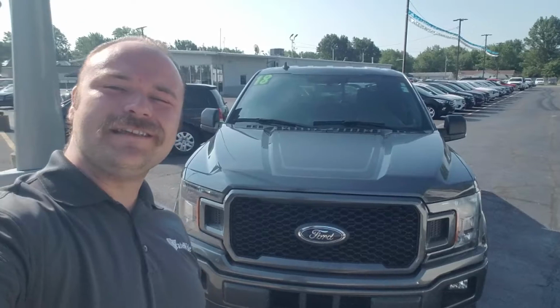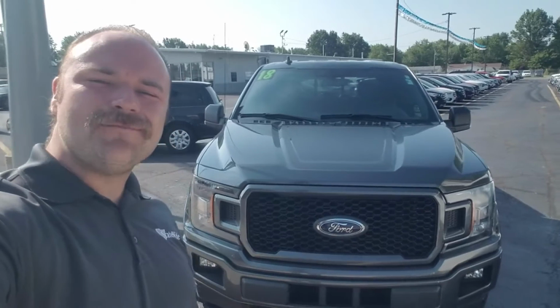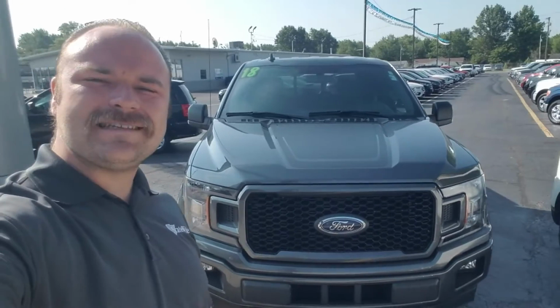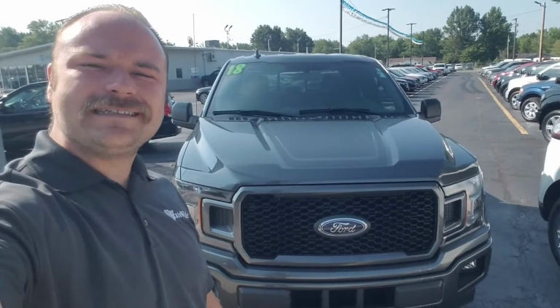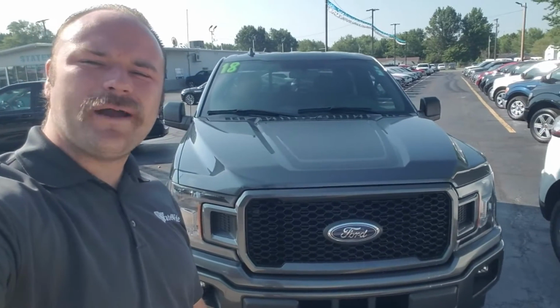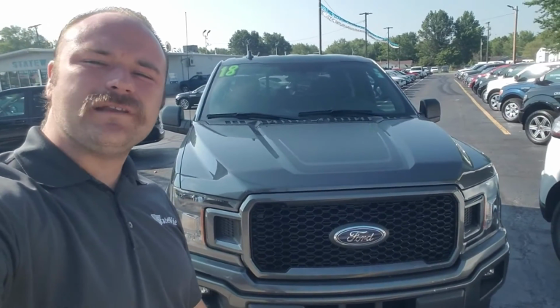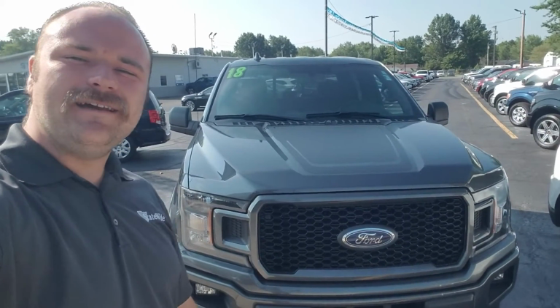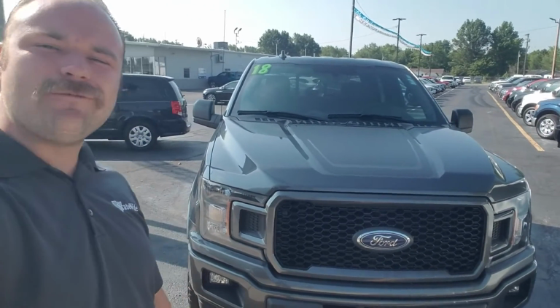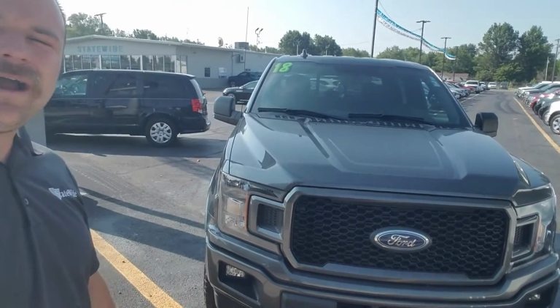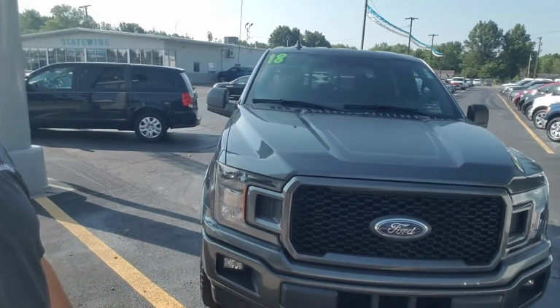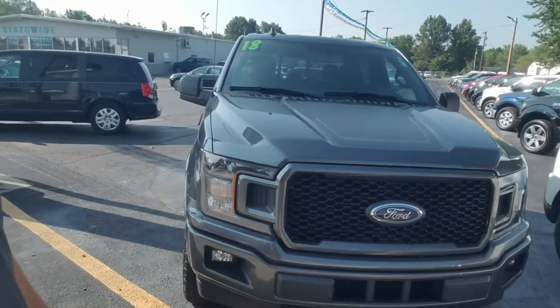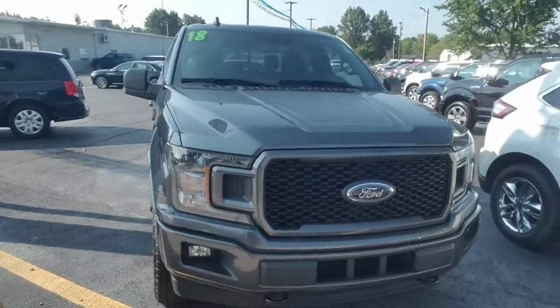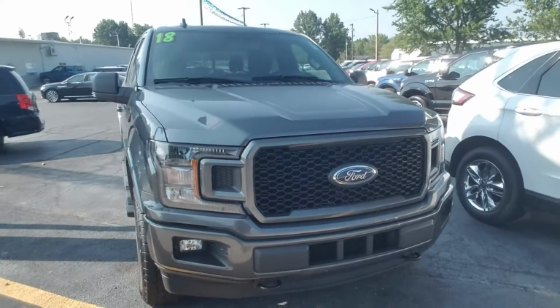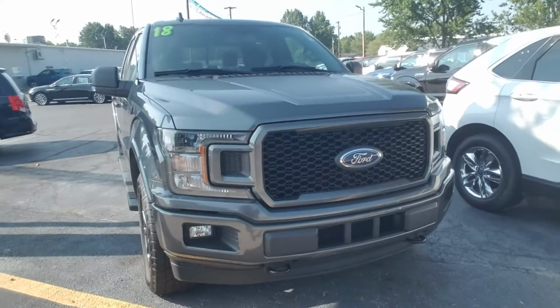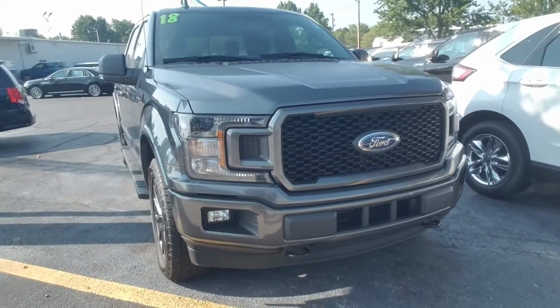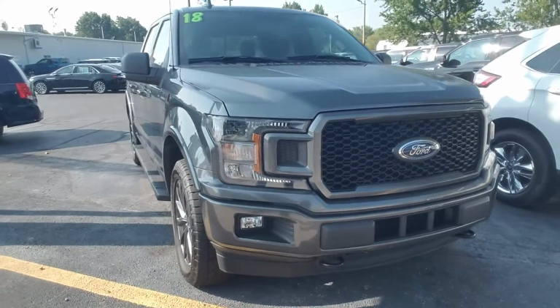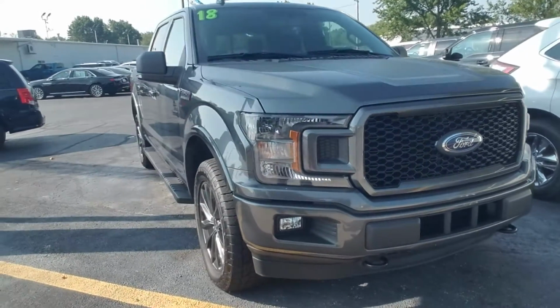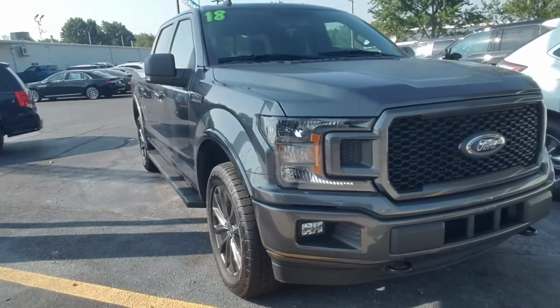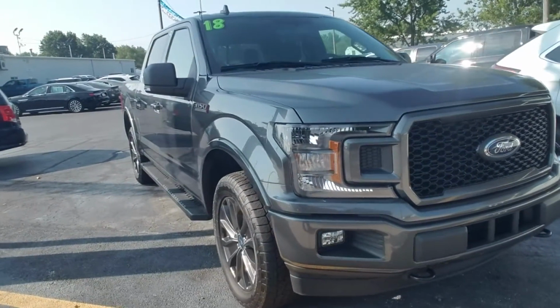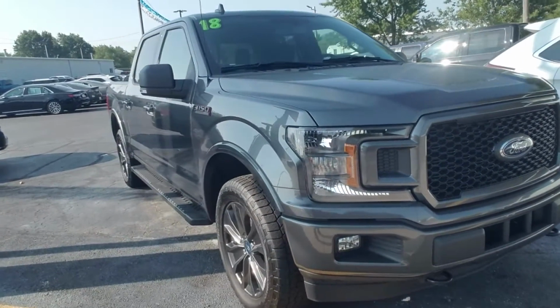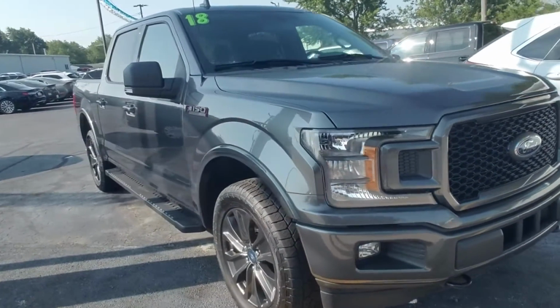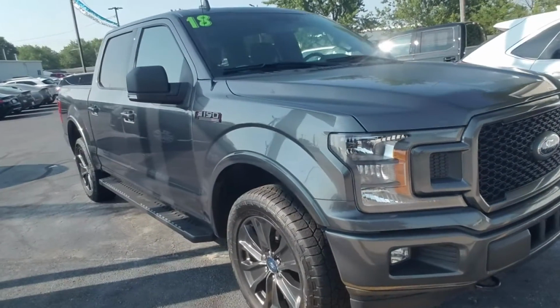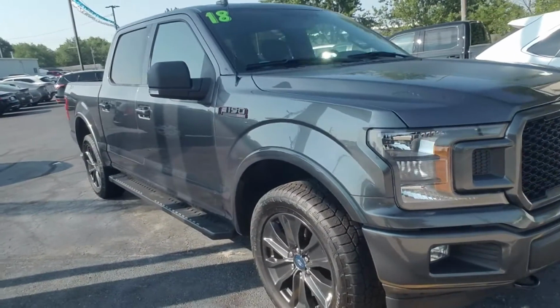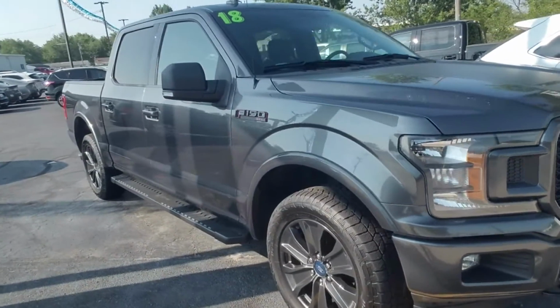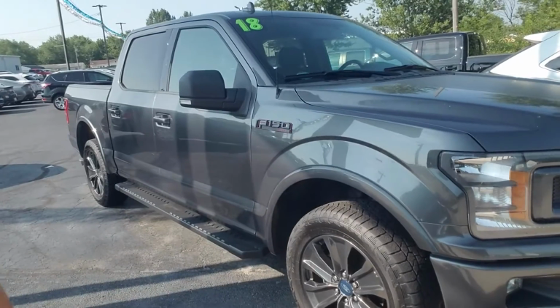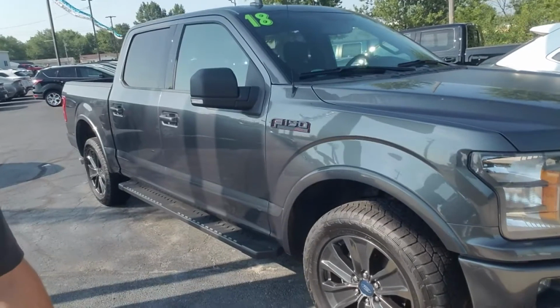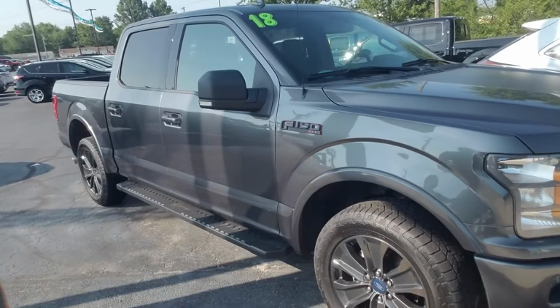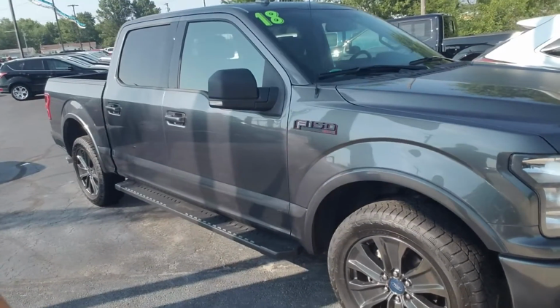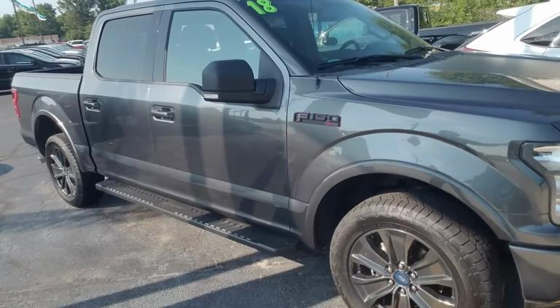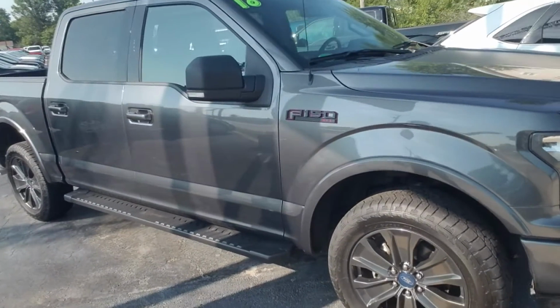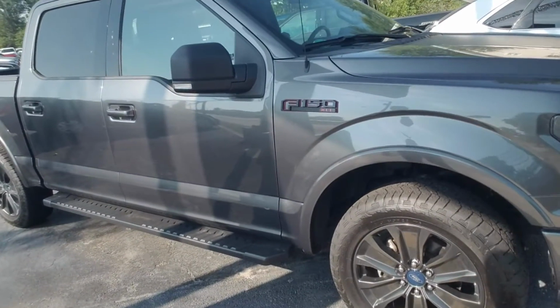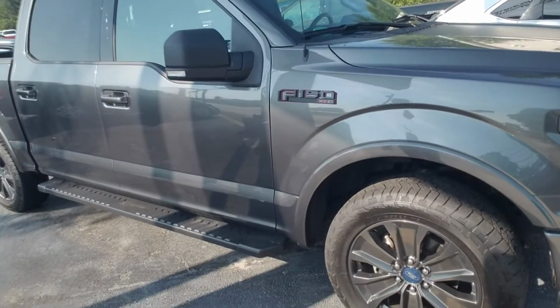I'm Jackson Young, Statewide Ford Lincoln, Vanward, Ohio. I'm standing right up front of the dealership in front of the 2018 Ford F-150 you had interest on. This is that special edition package, the sport package as well.